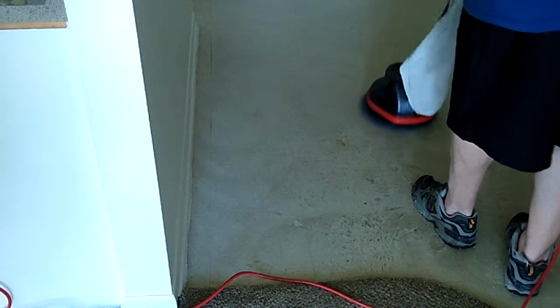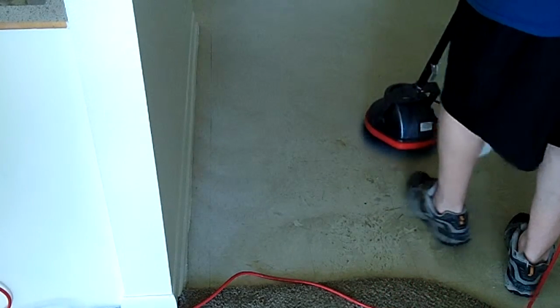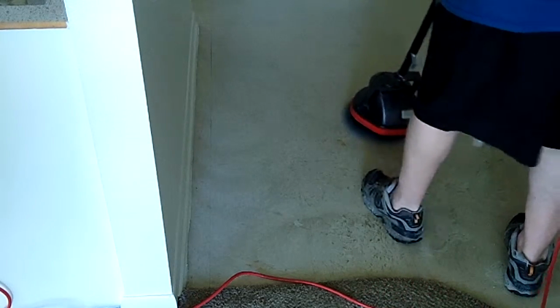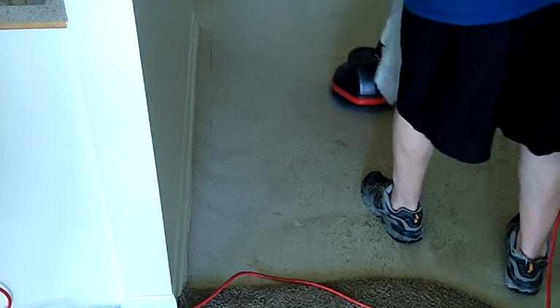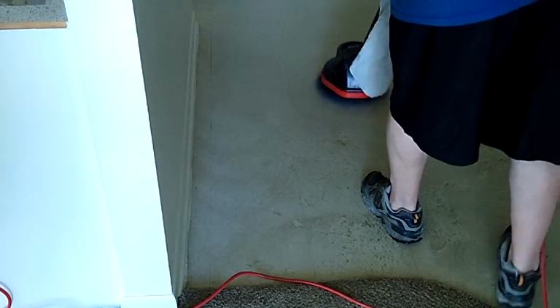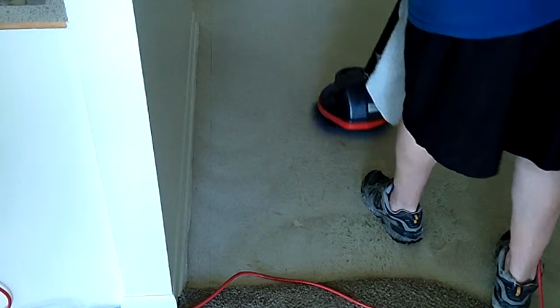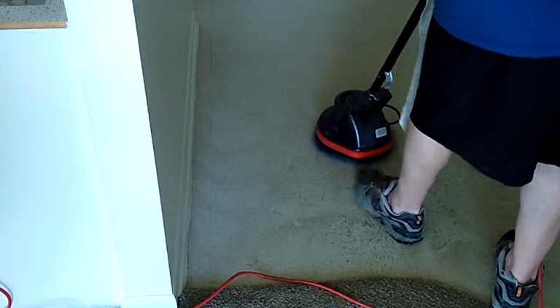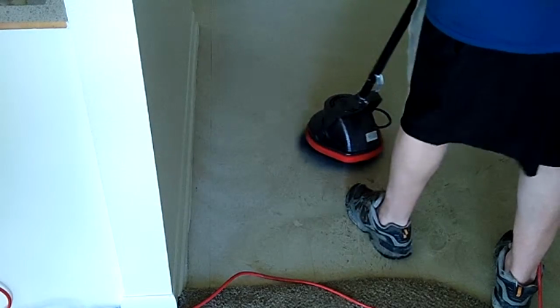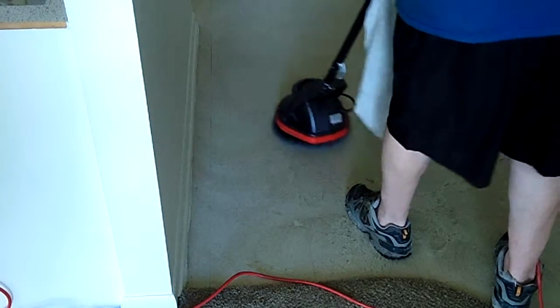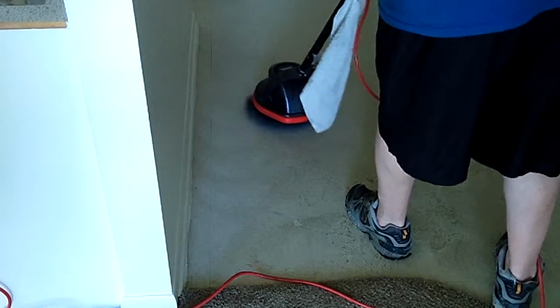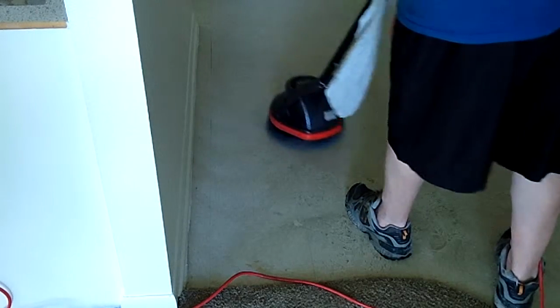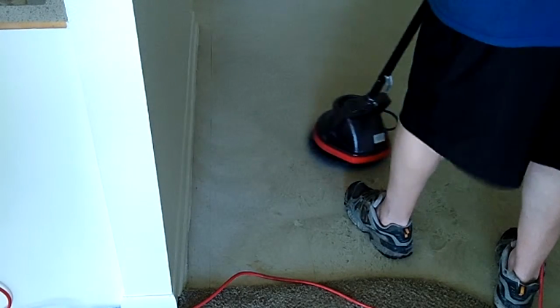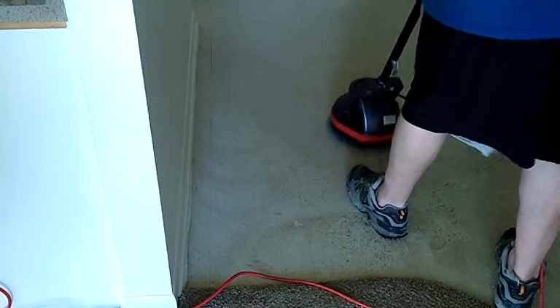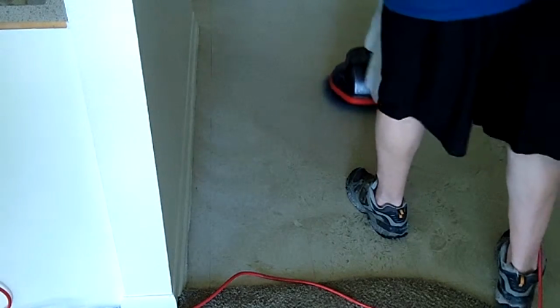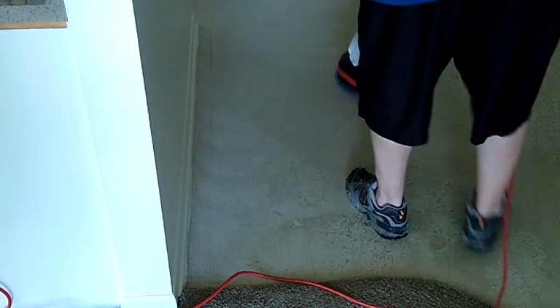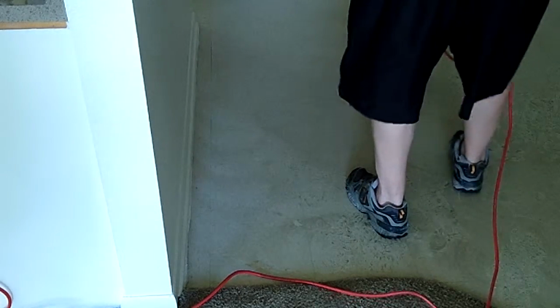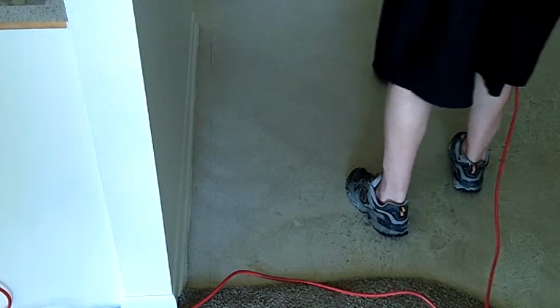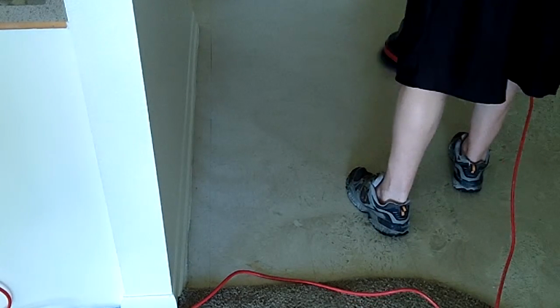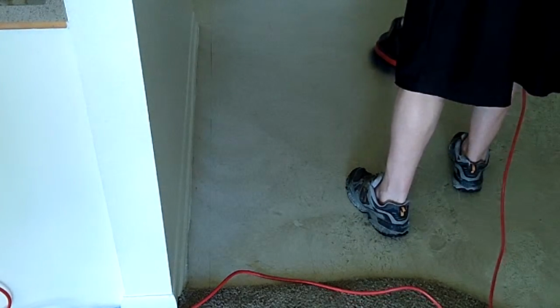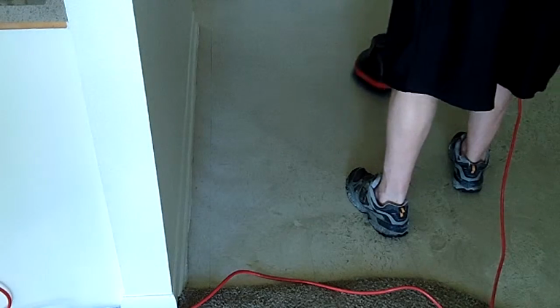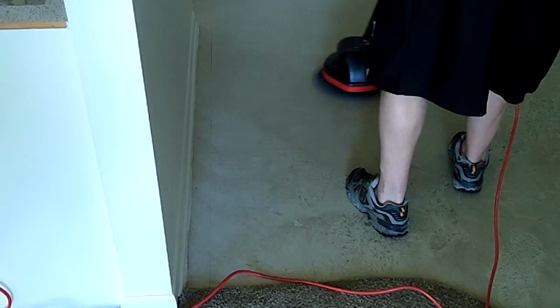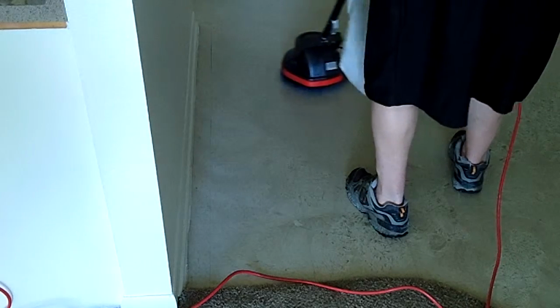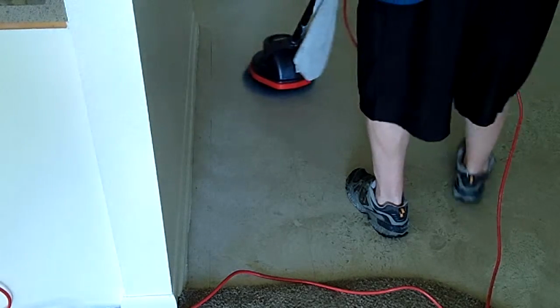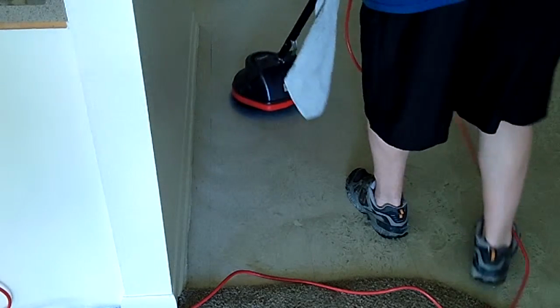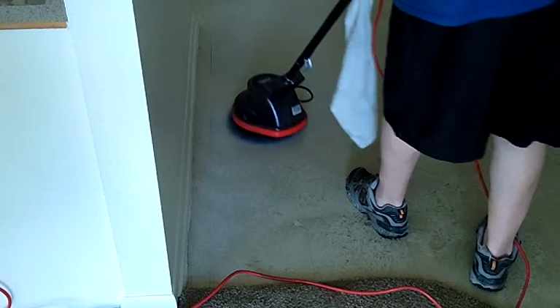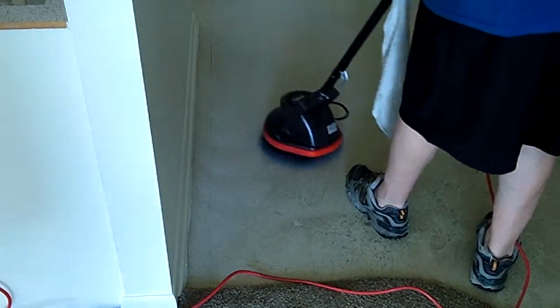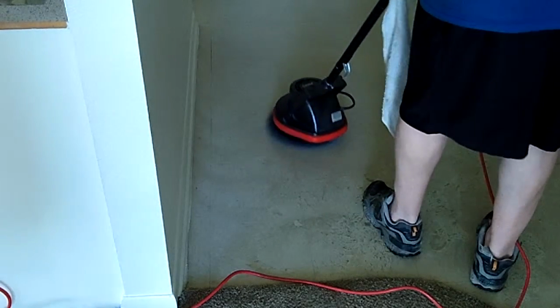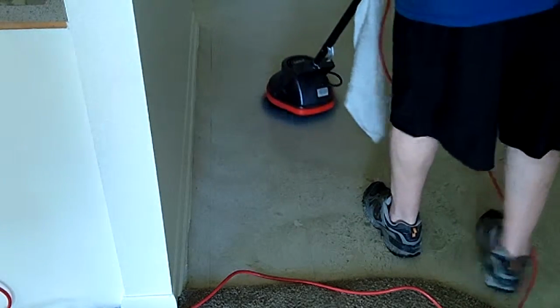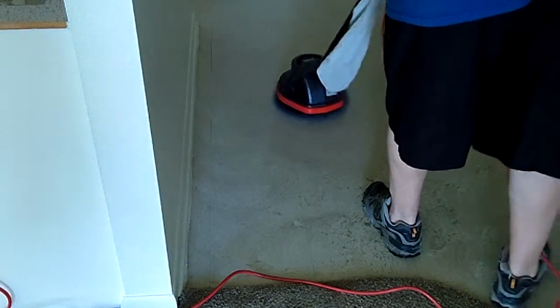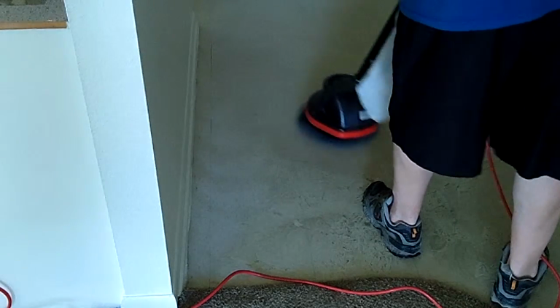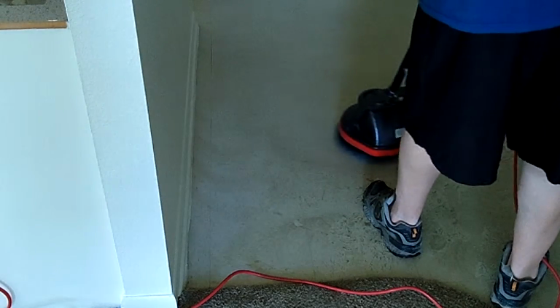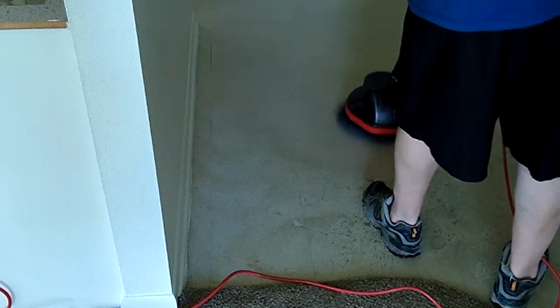So the red stain is going to come out? Yep, it's coming out. I was scraping that with a hand scraper and it didn't really do anything for it.